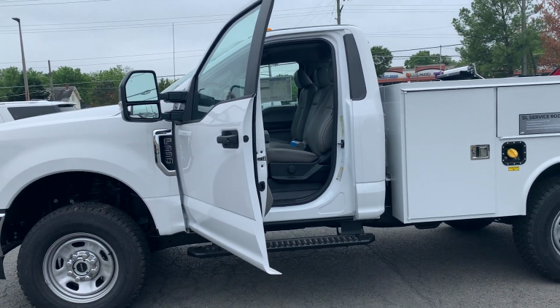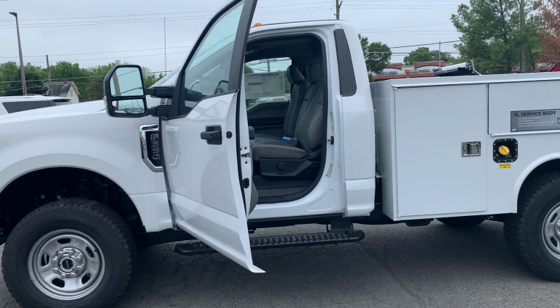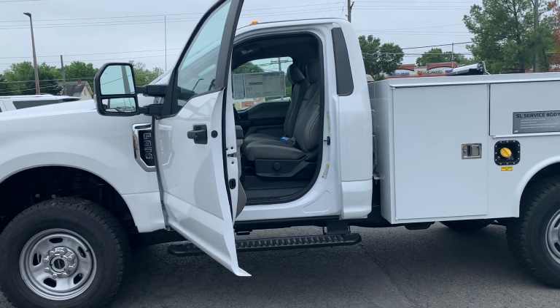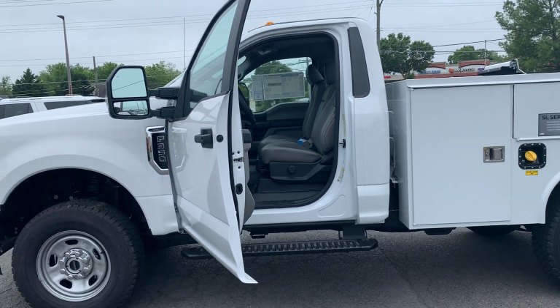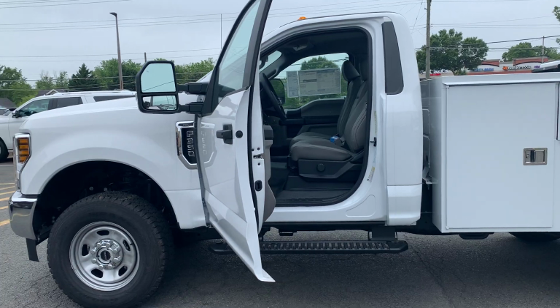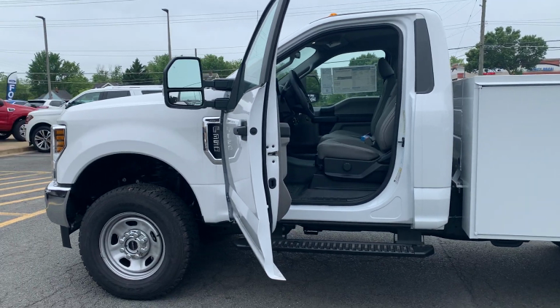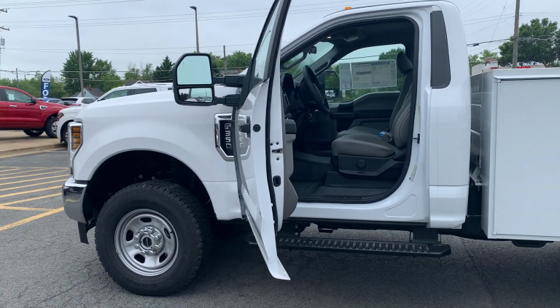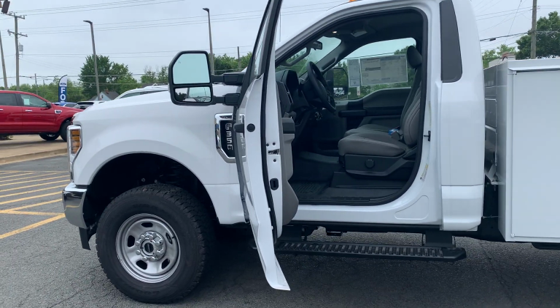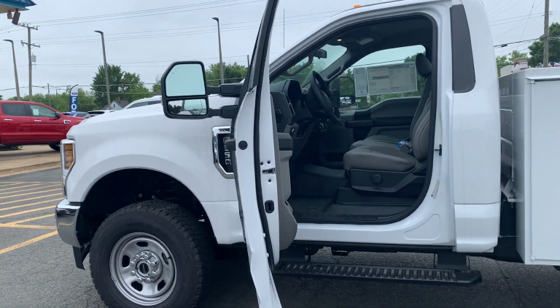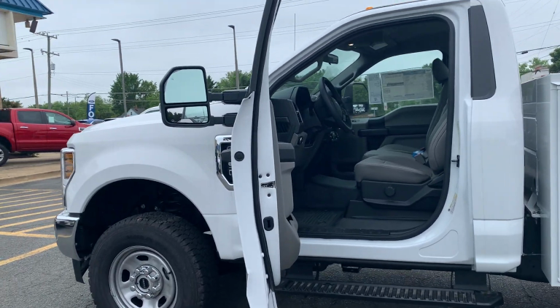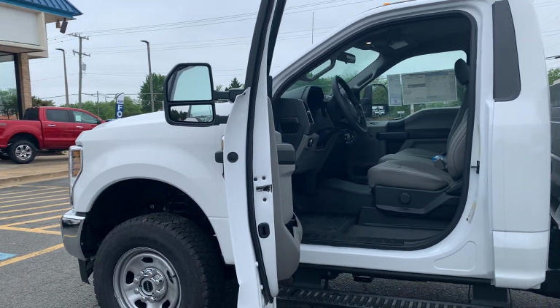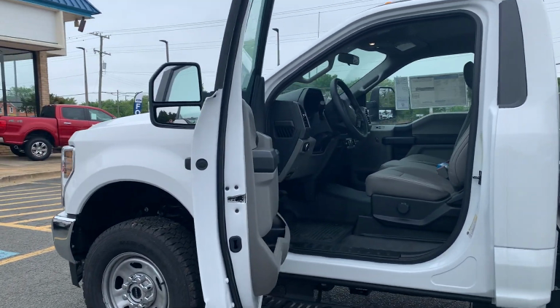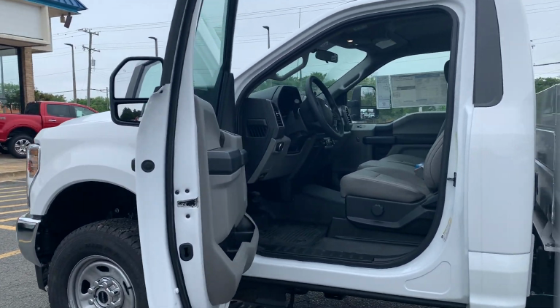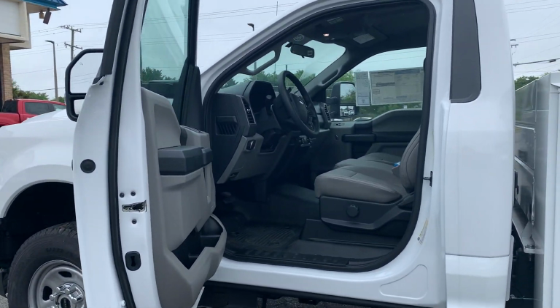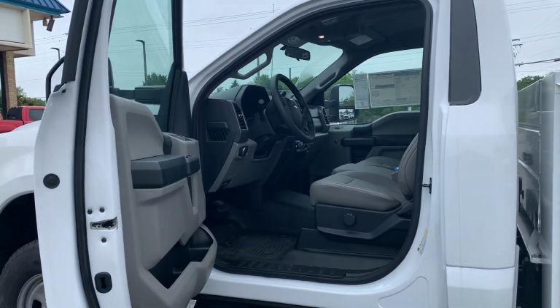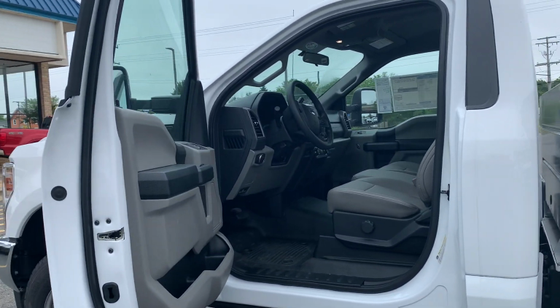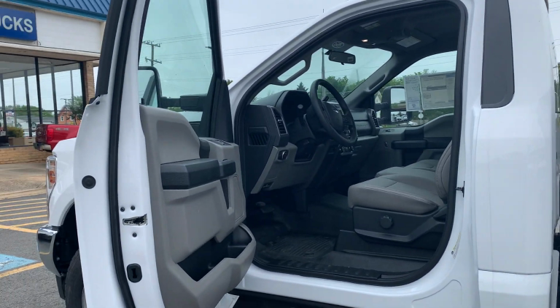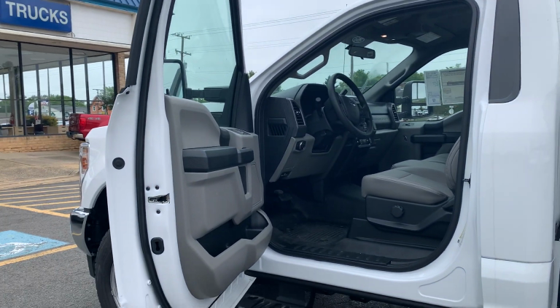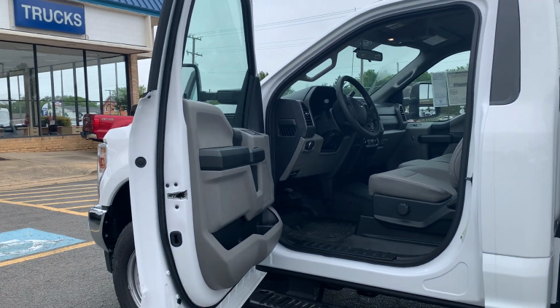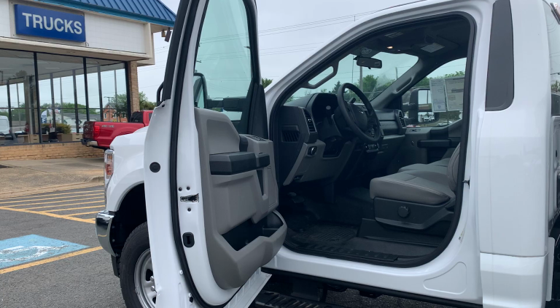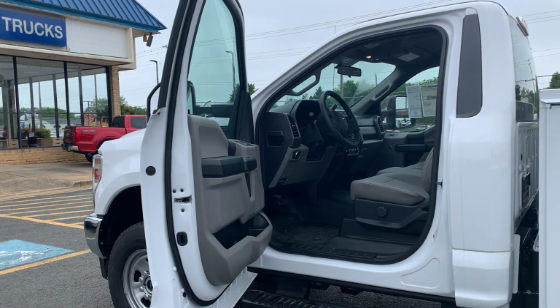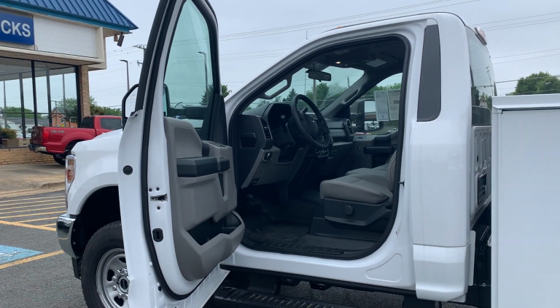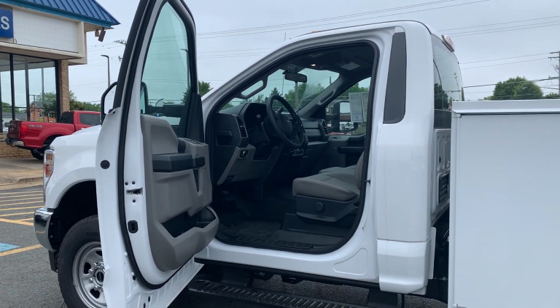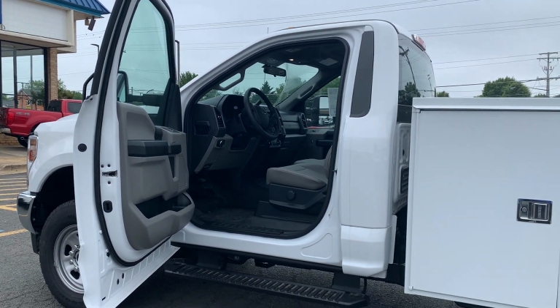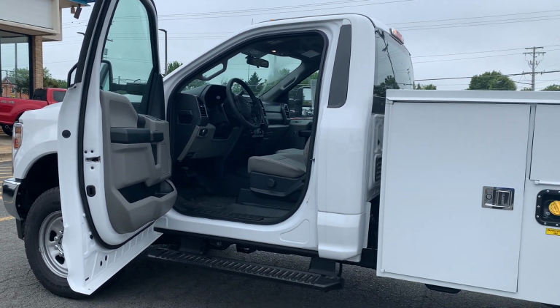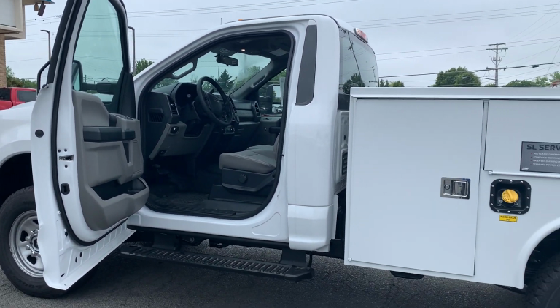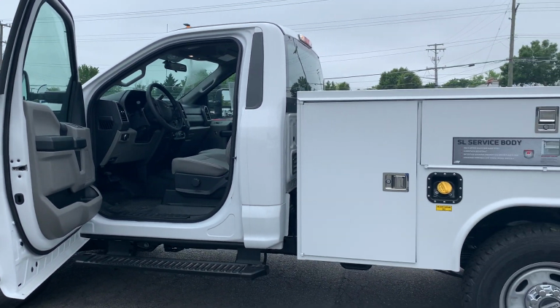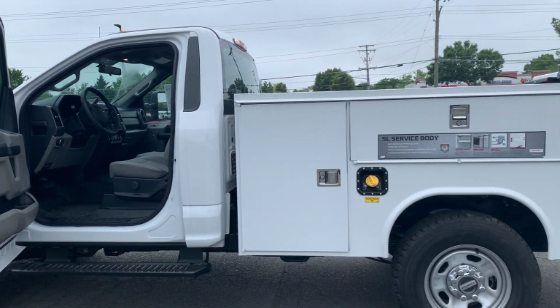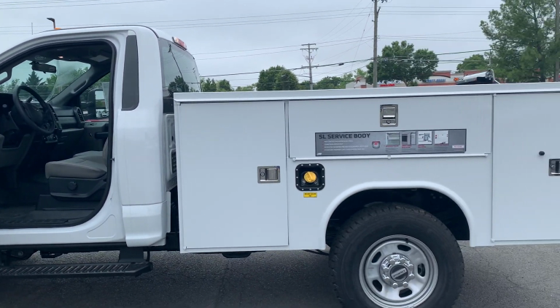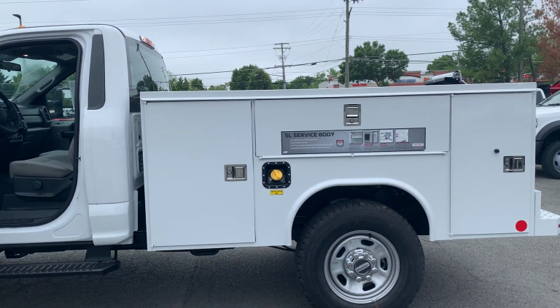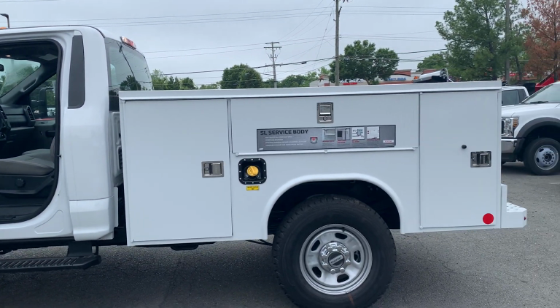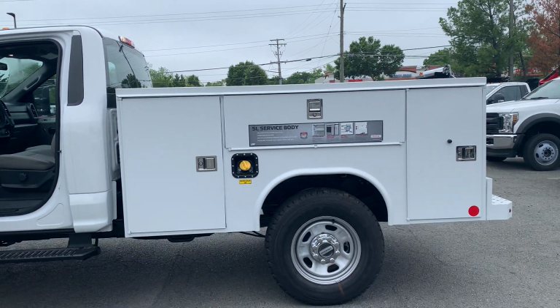To help you feel safe and secure, it's equipped with an SOS post crash alert system. Please come on down to Malloy Ford here in Alexandria, Virginia and make it Malloy.